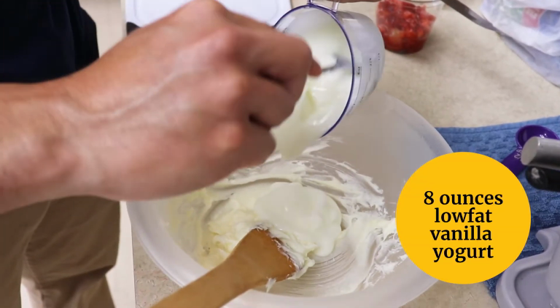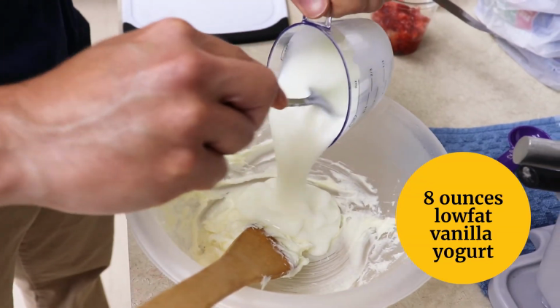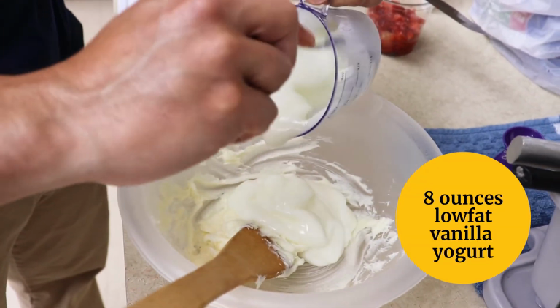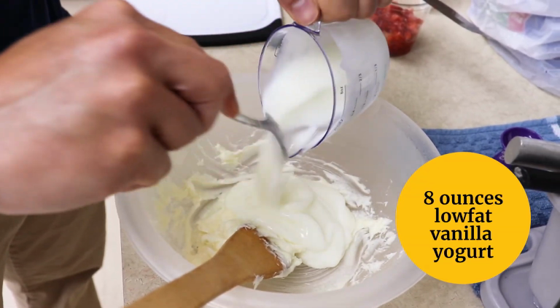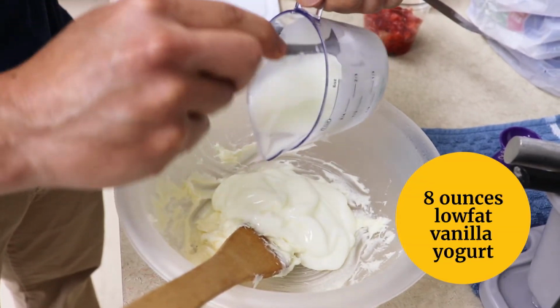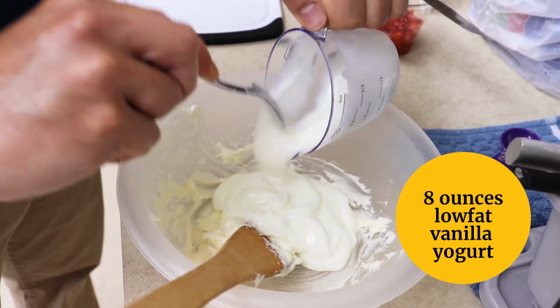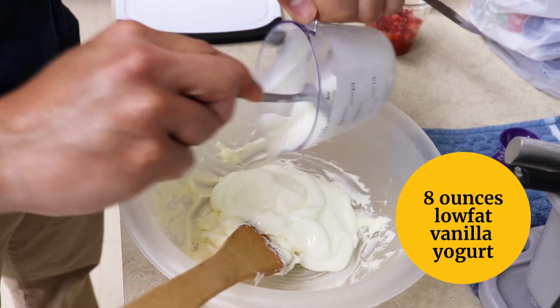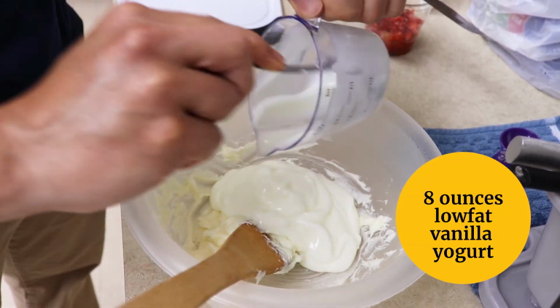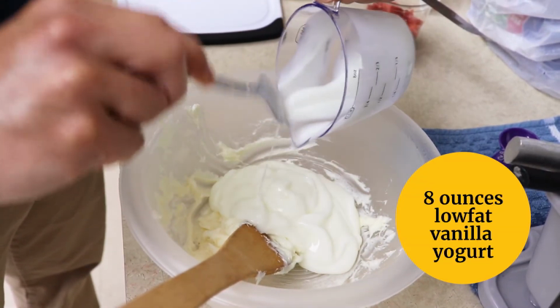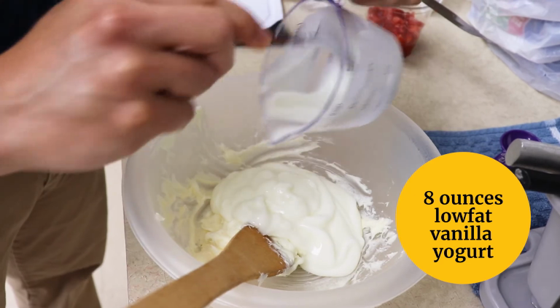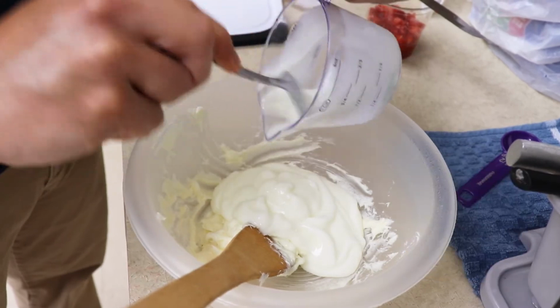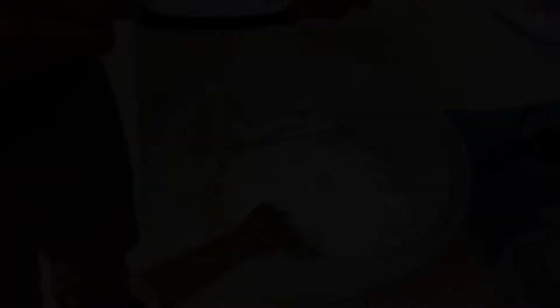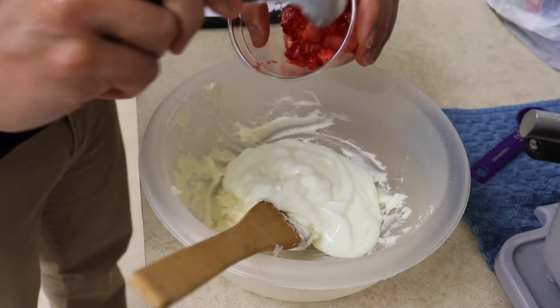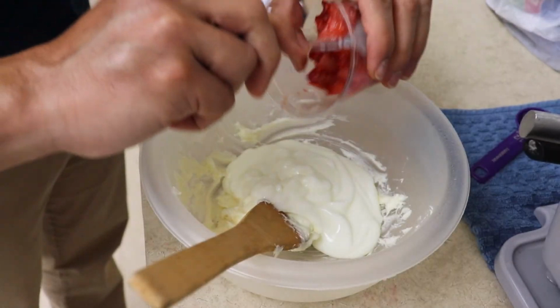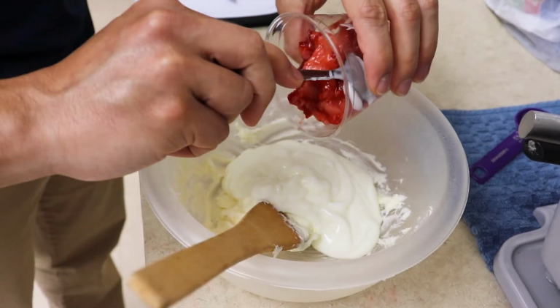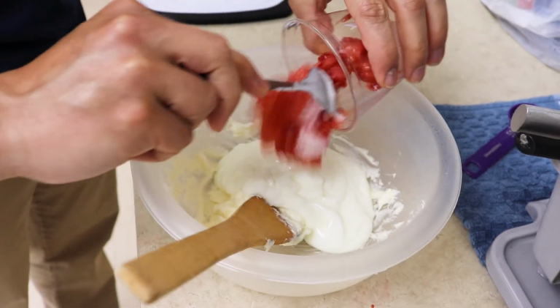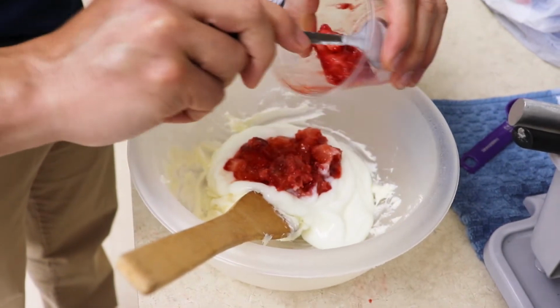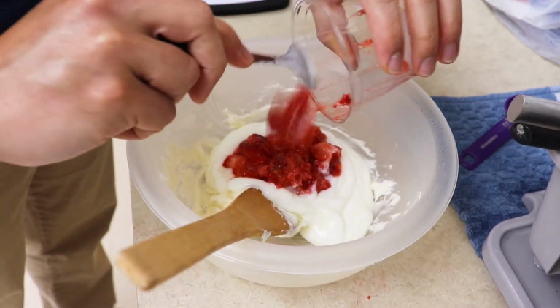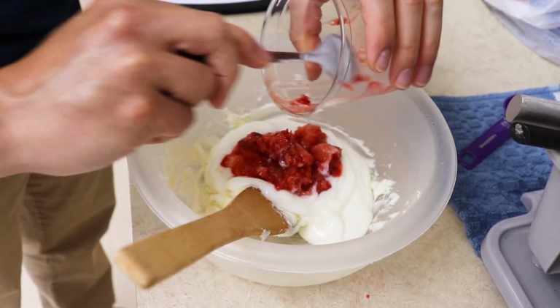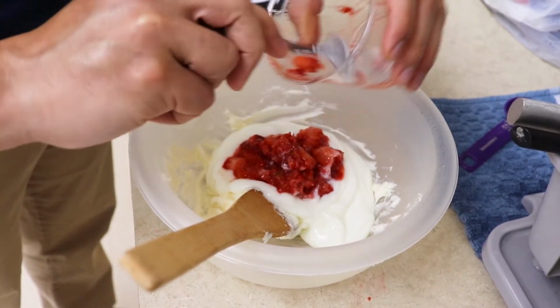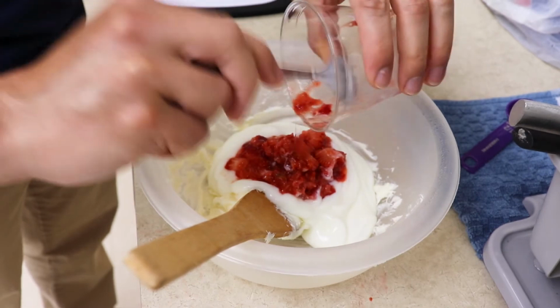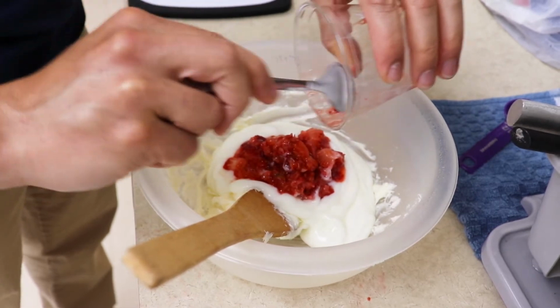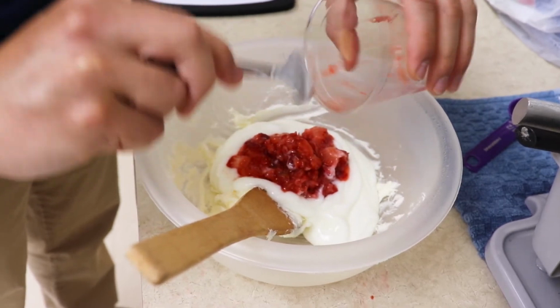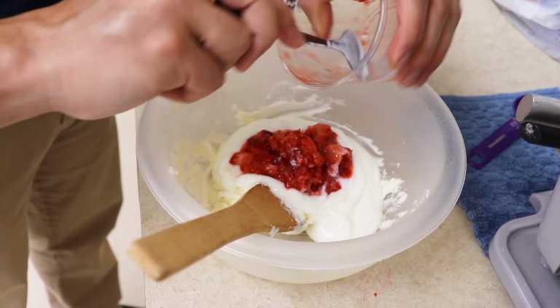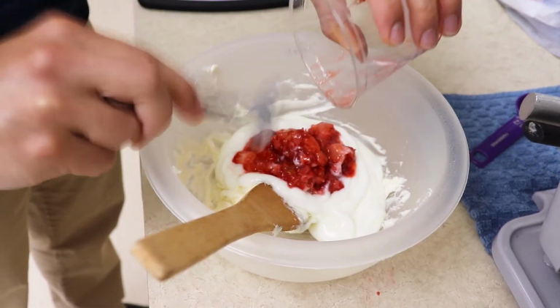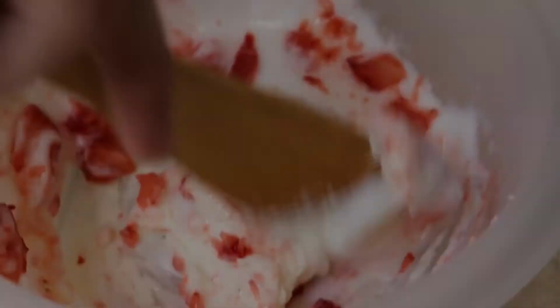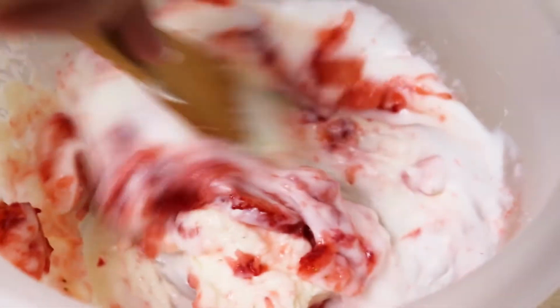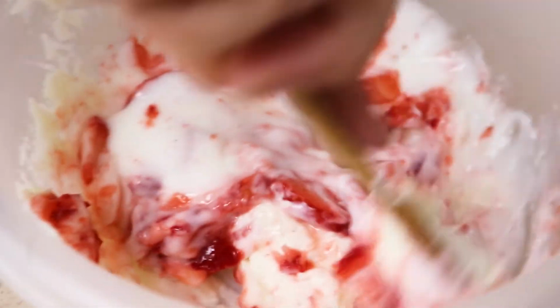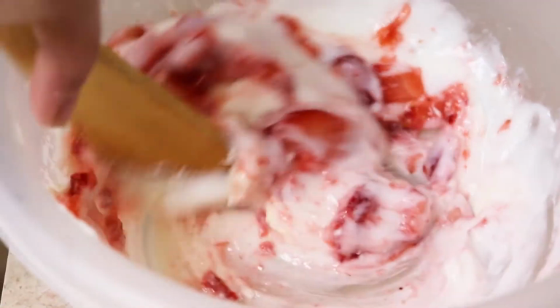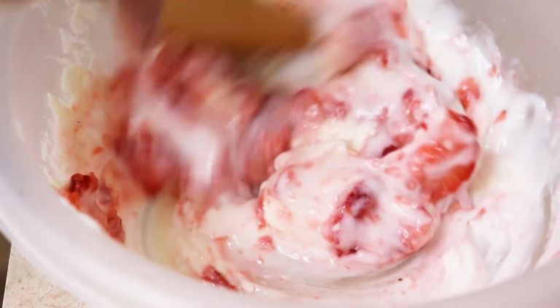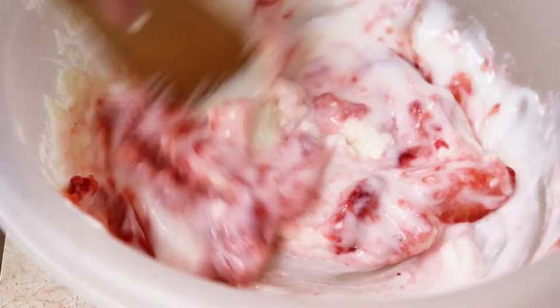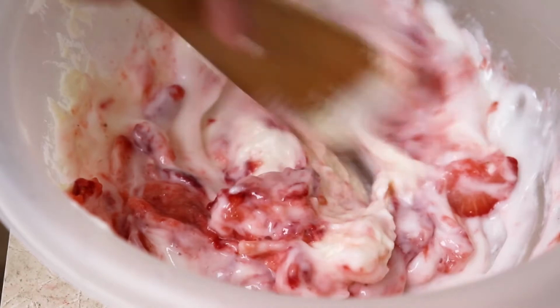Then we will add 8 ounces of low fat vanilla yogurt. Then we will add our mashed up strawberries. Then we will blend them all together.